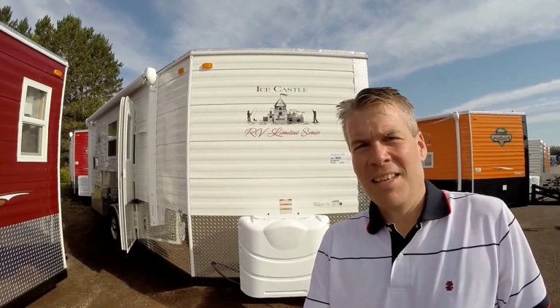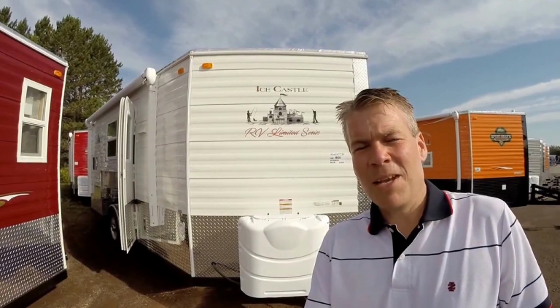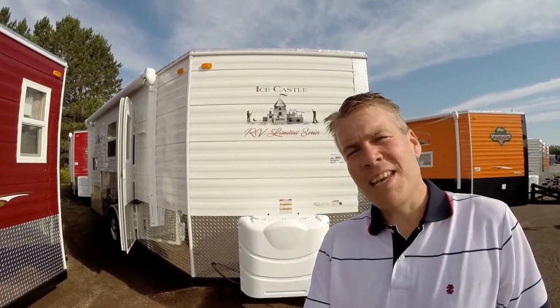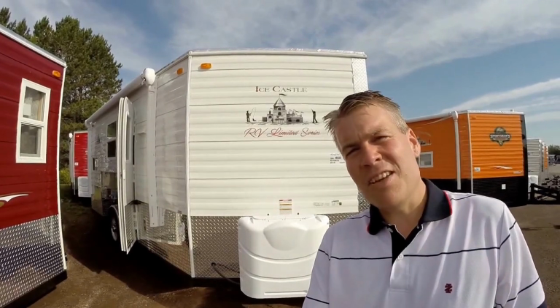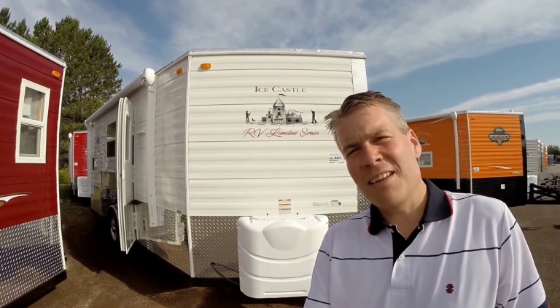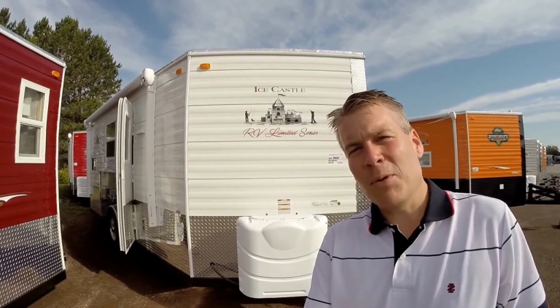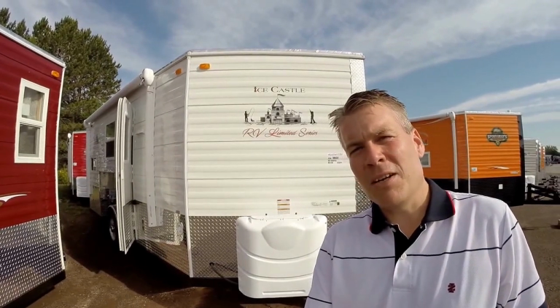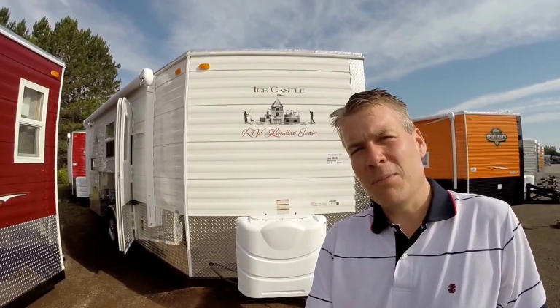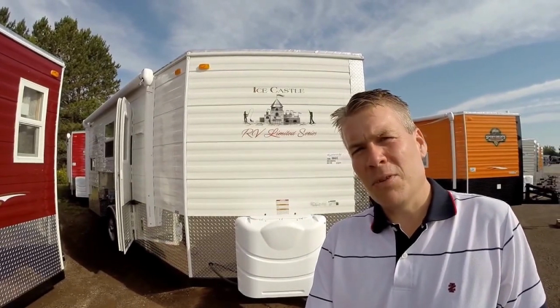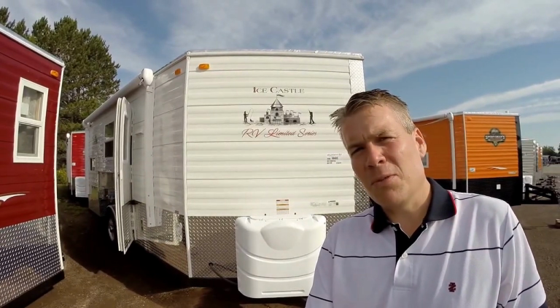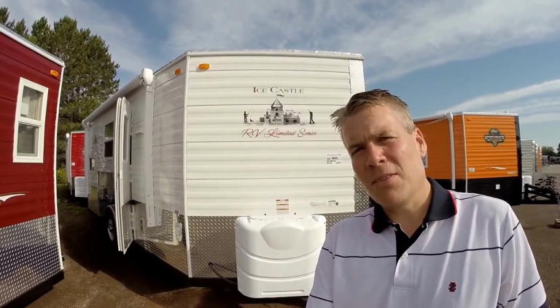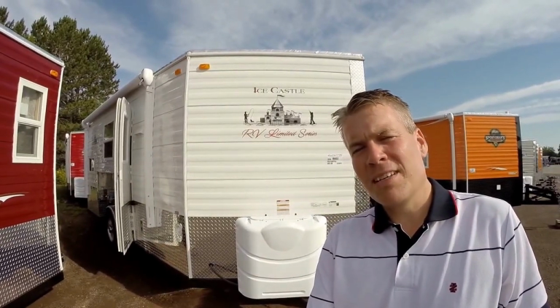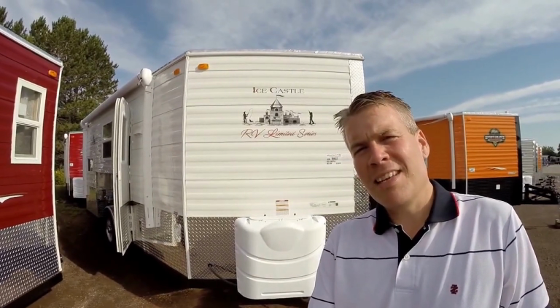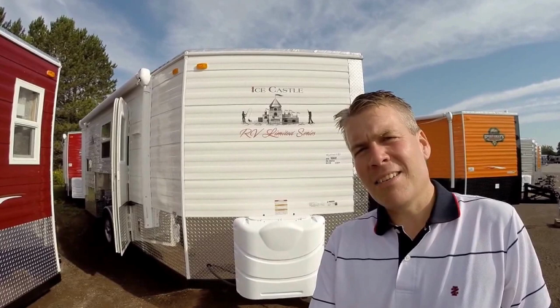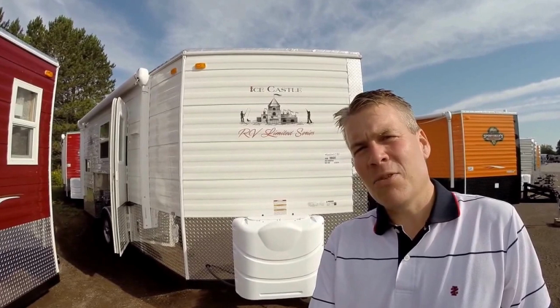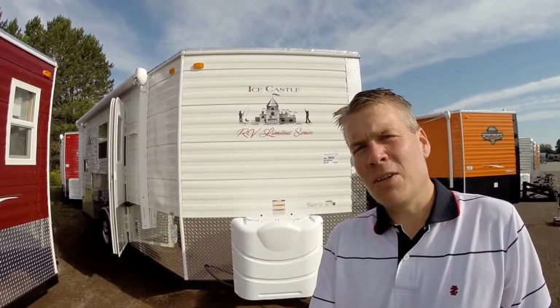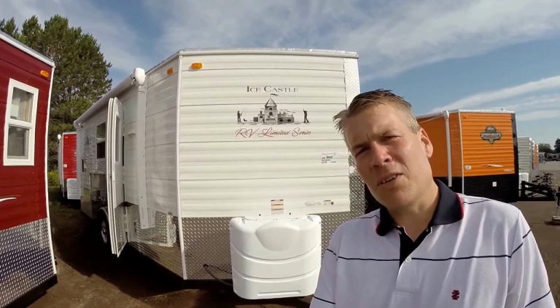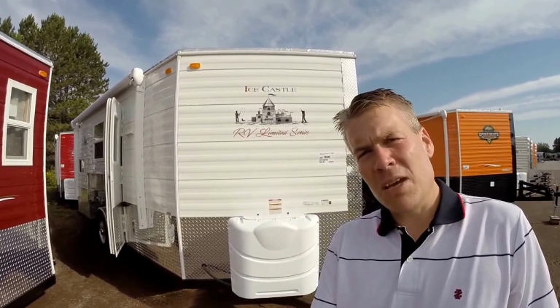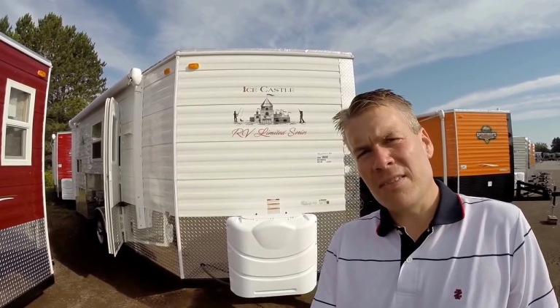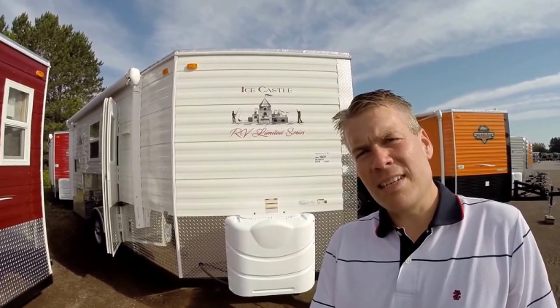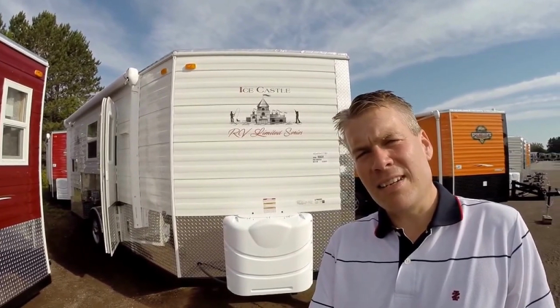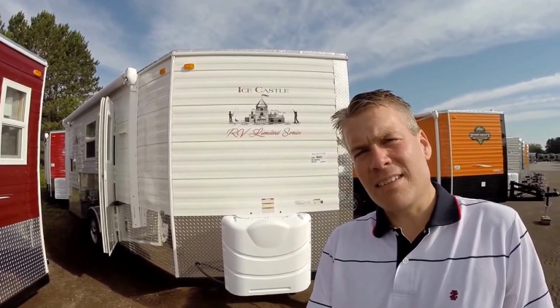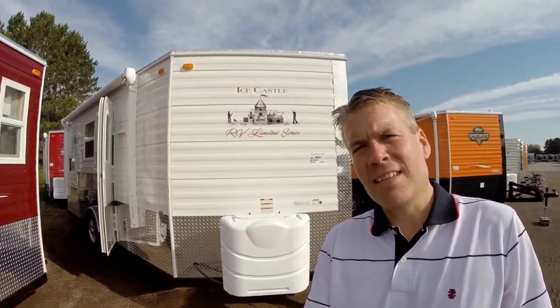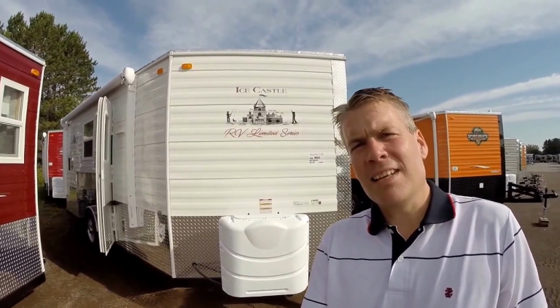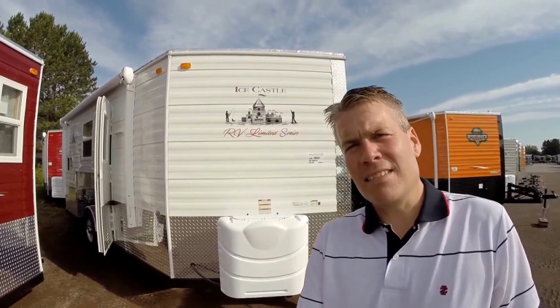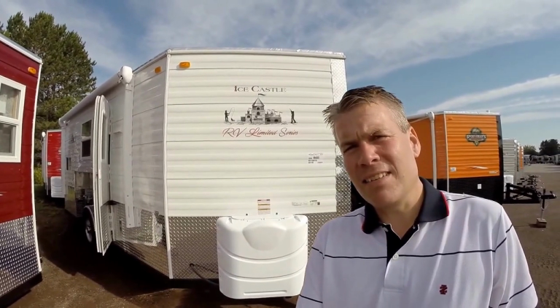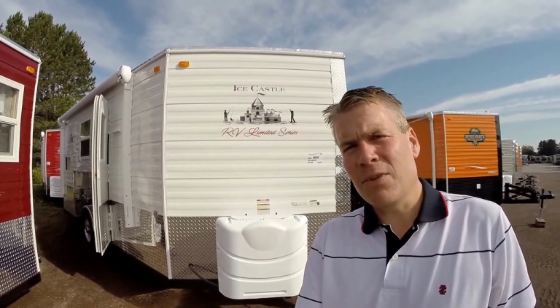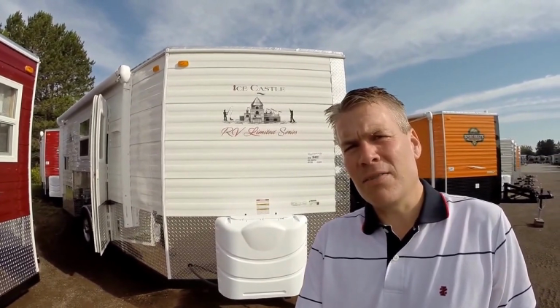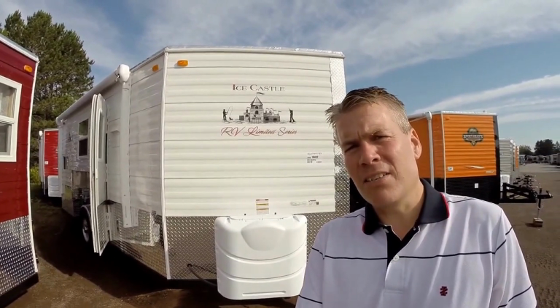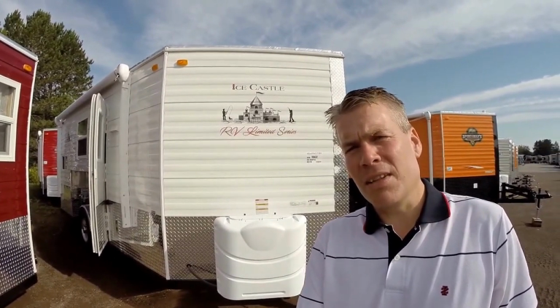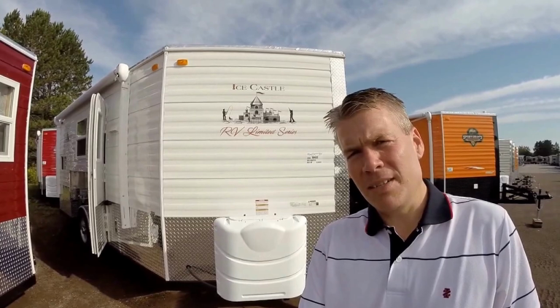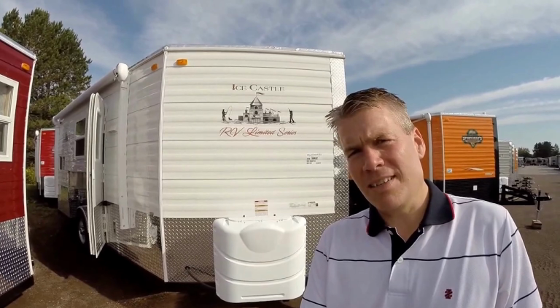Hello, my name is Andy Johnson. I'm at Bullion RV in beautiful Duluth, Minnesota. Today I'd like to do a short video of our 2016 Ice Castle, and this is a 16-foot RV Edition with a Limited Series.